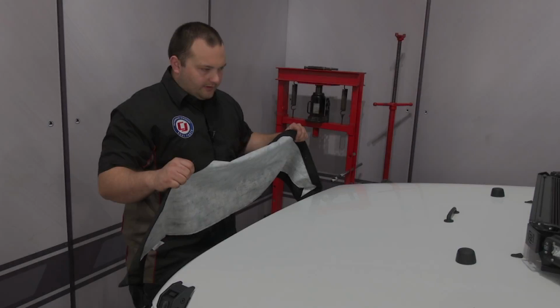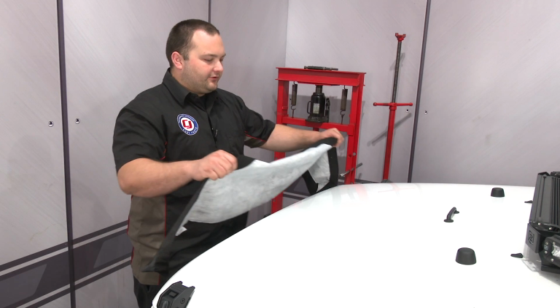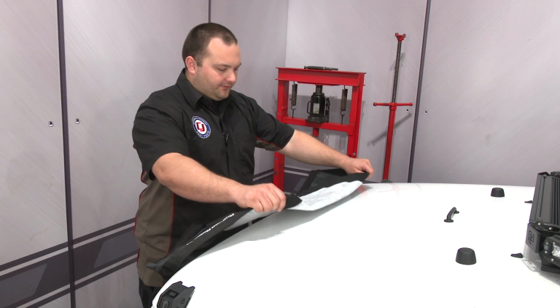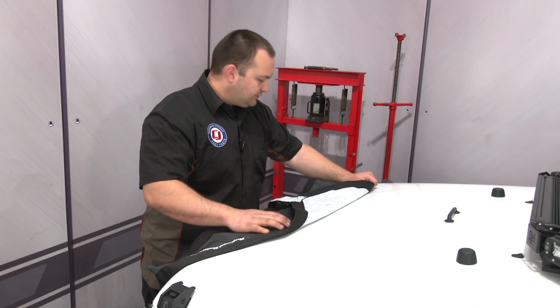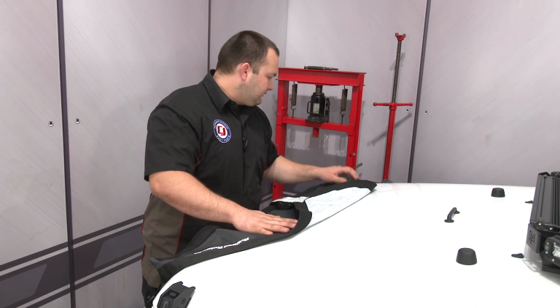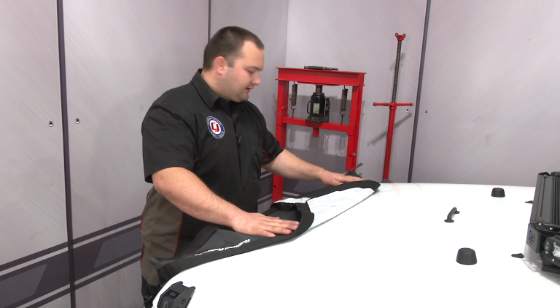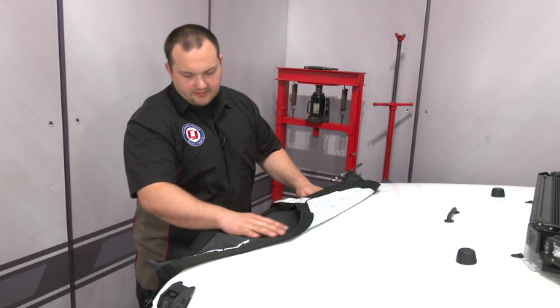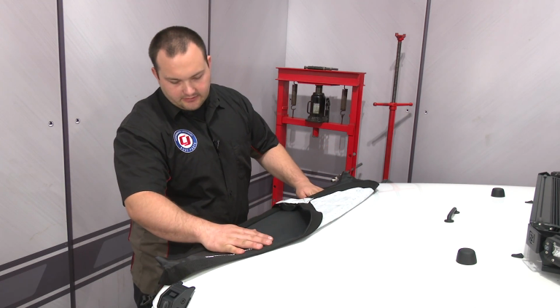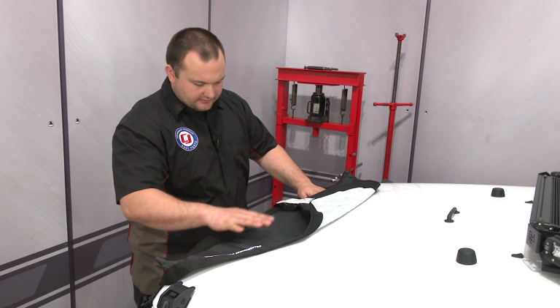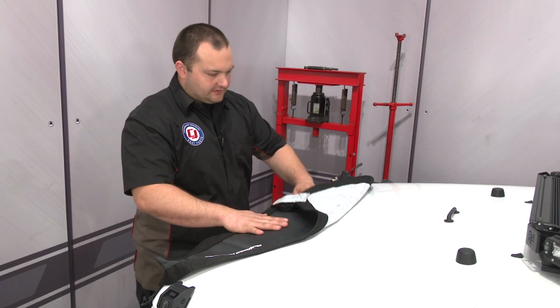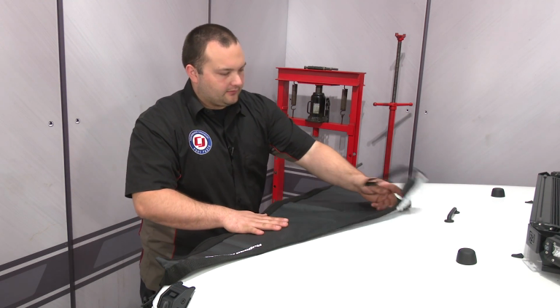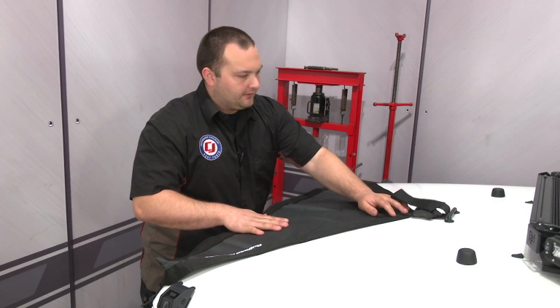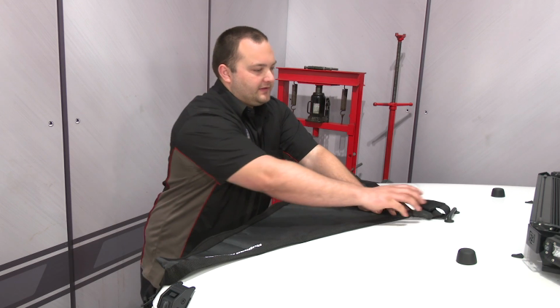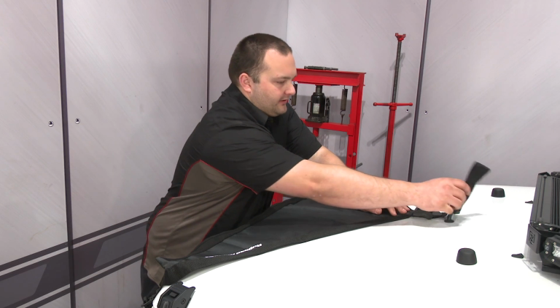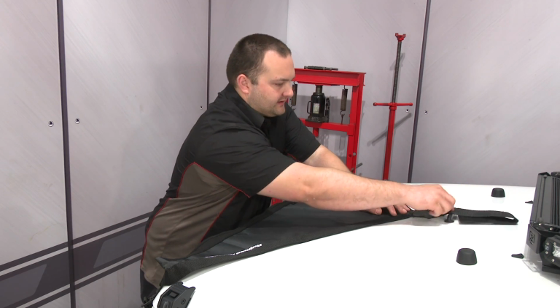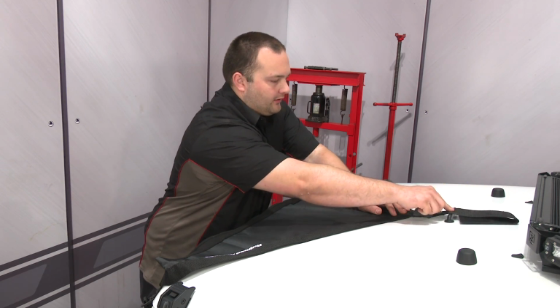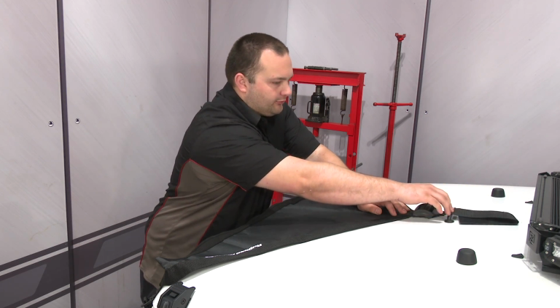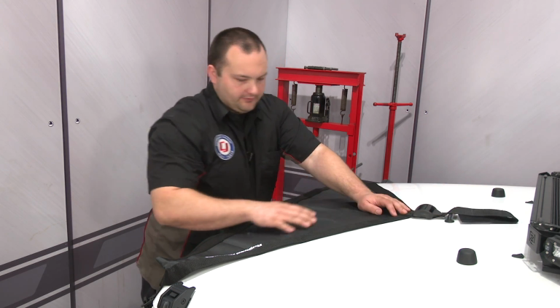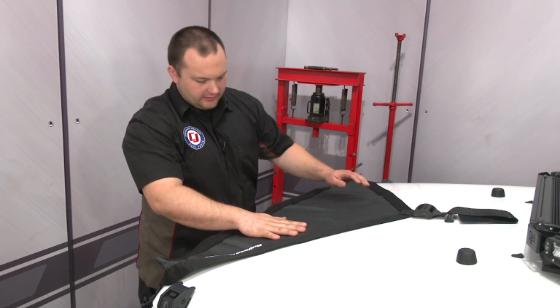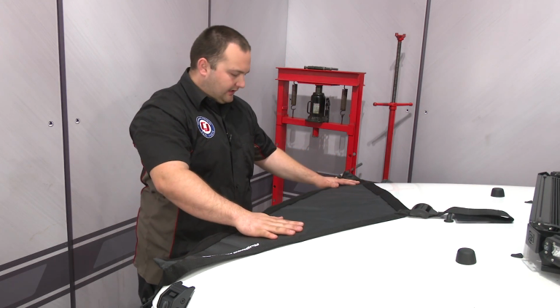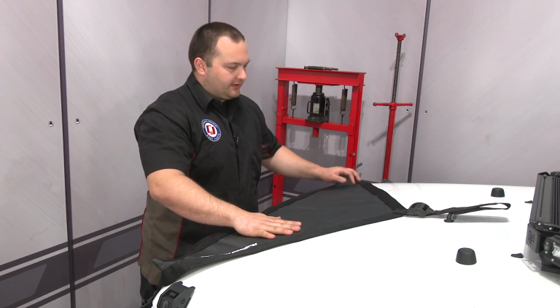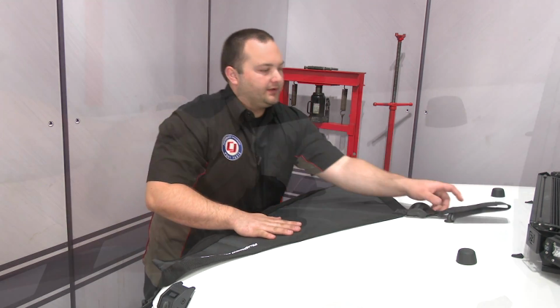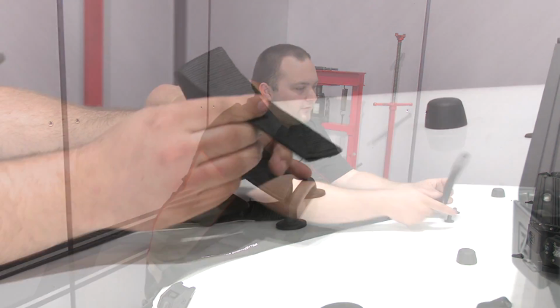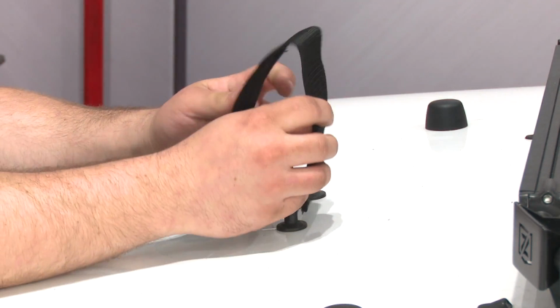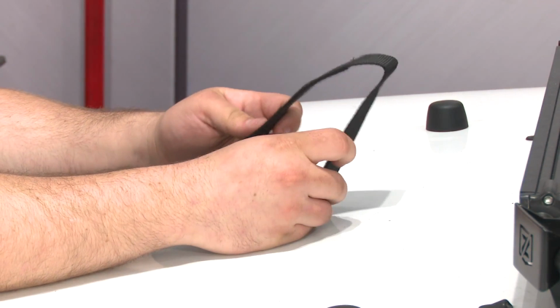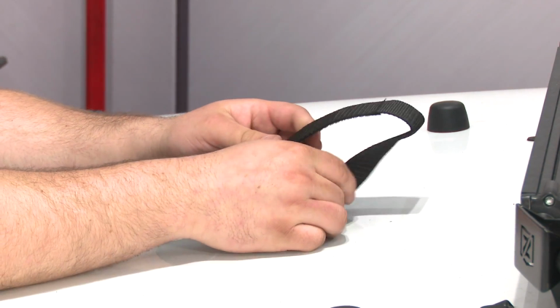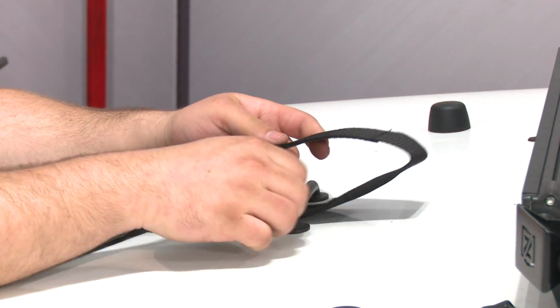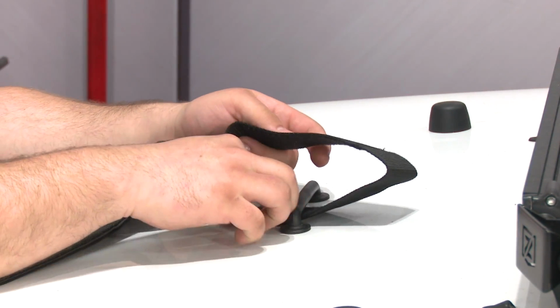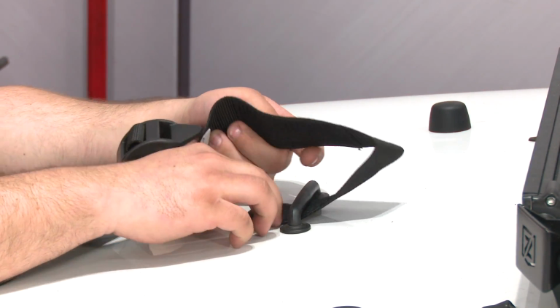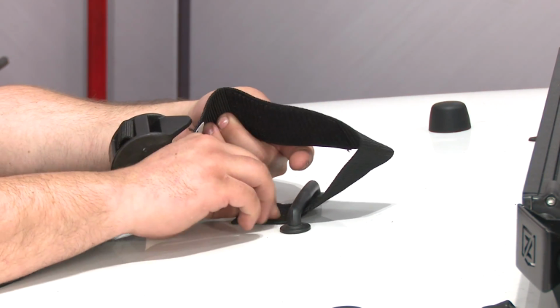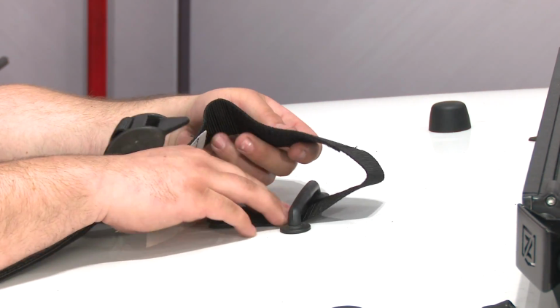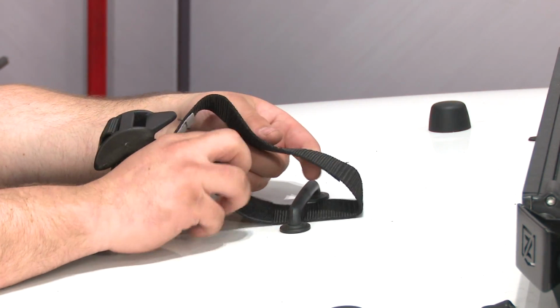Alright, so you're going to grab your Rugged Ridge Hood Bra and place it on the hood to see where it's going to go. This strap right here is going to go on the loop right here on the hood, and that's where we're going to start. We're not going to make this super tight just yet, we're just going to hook it on here so it stays in place.